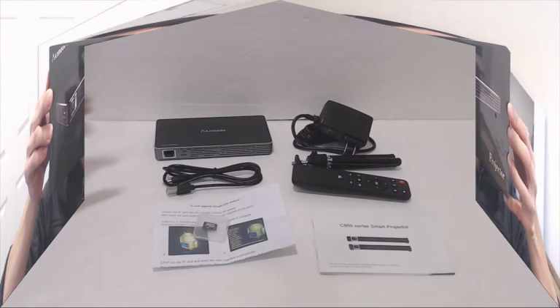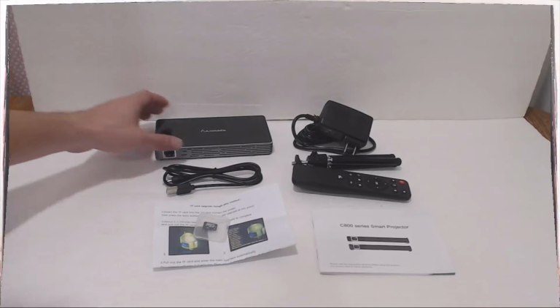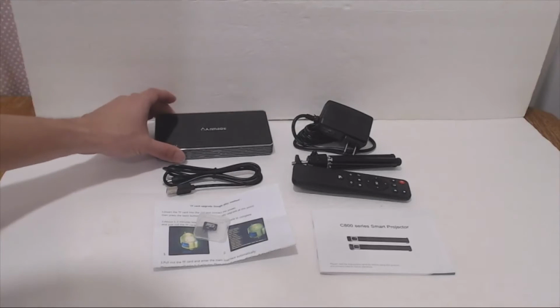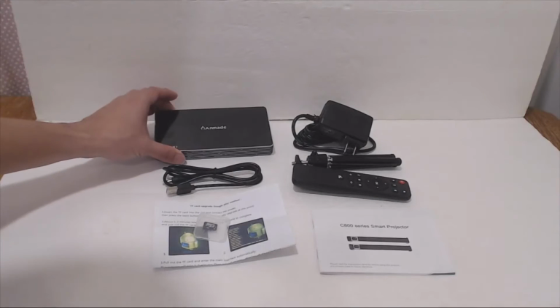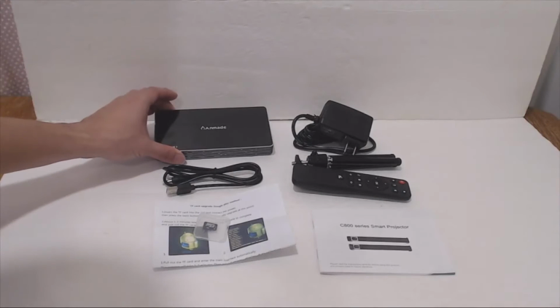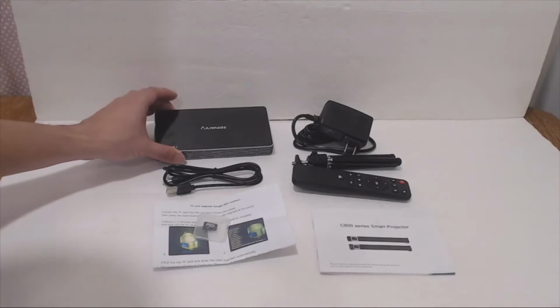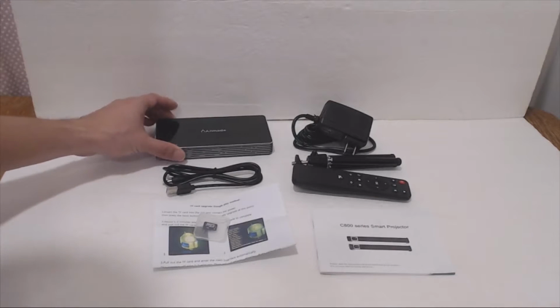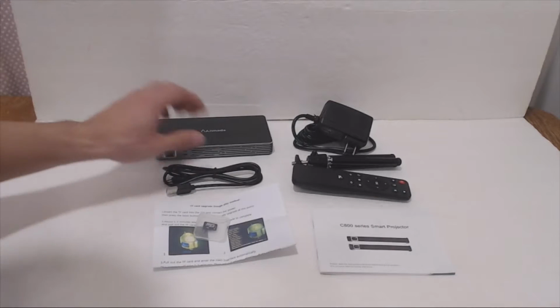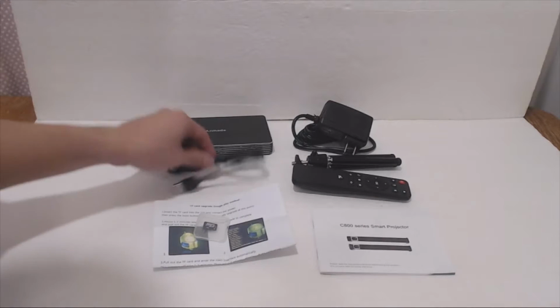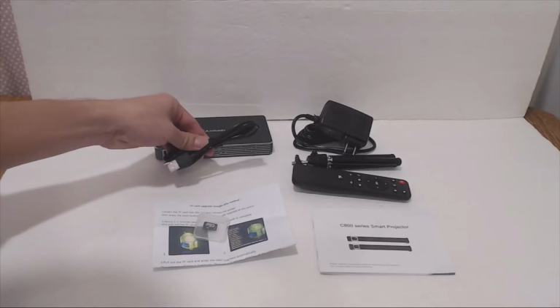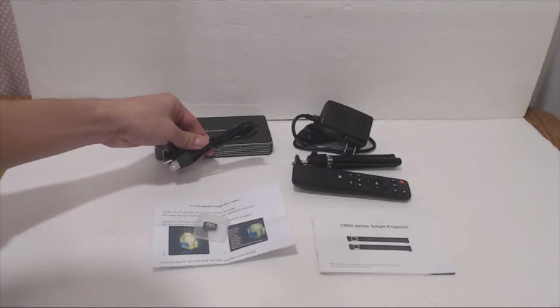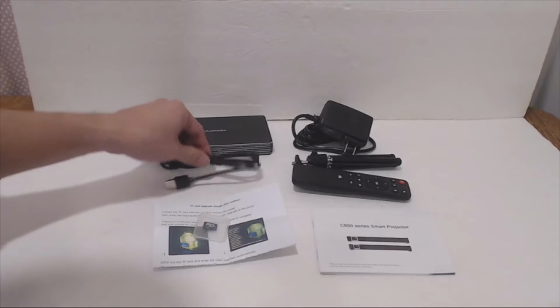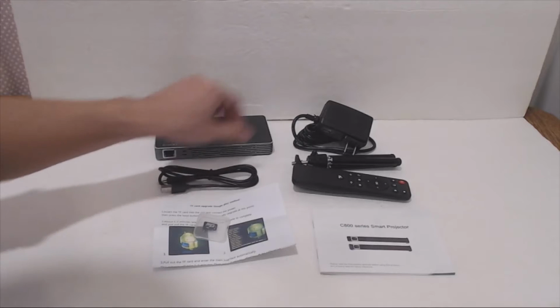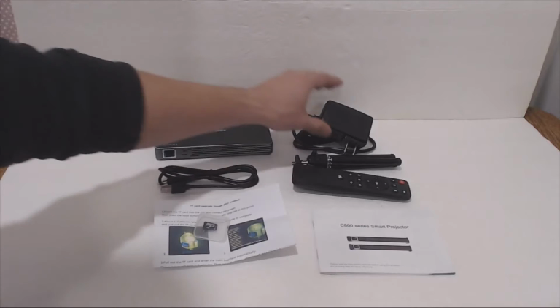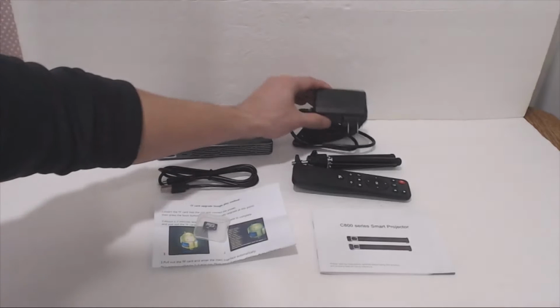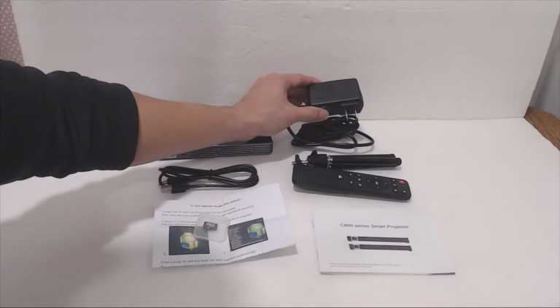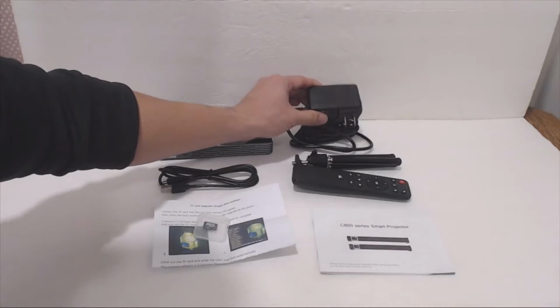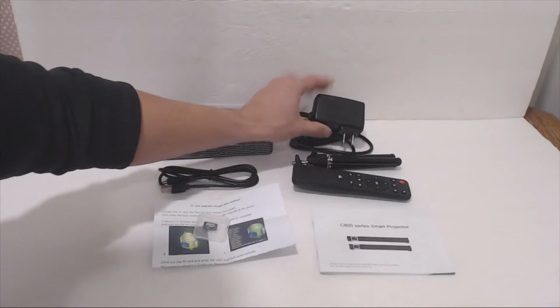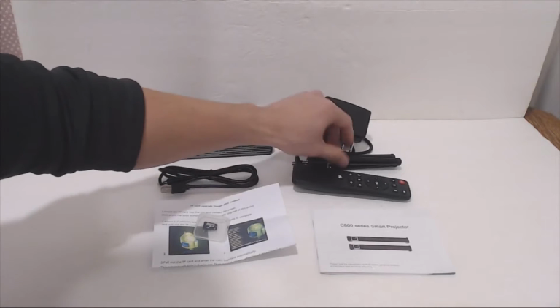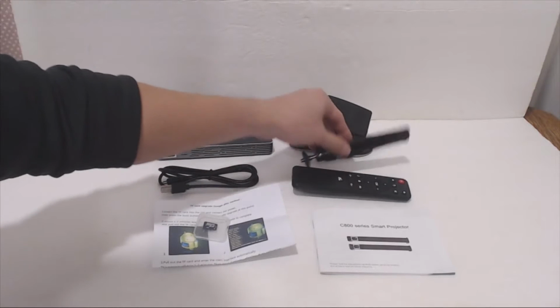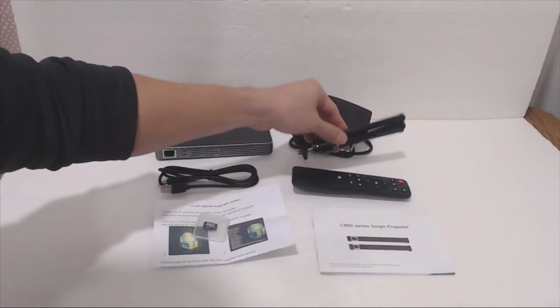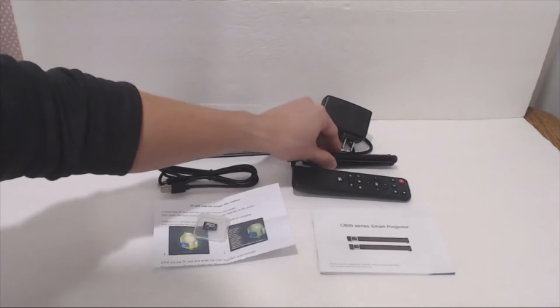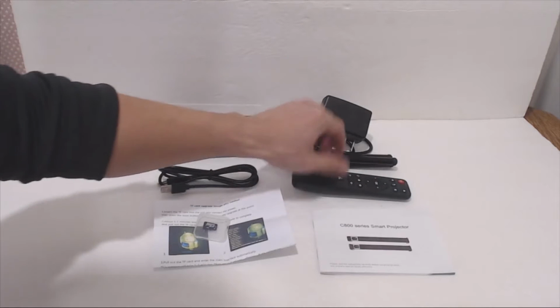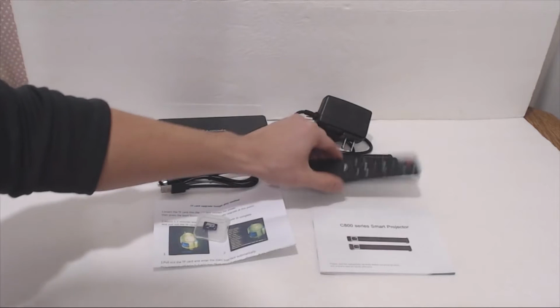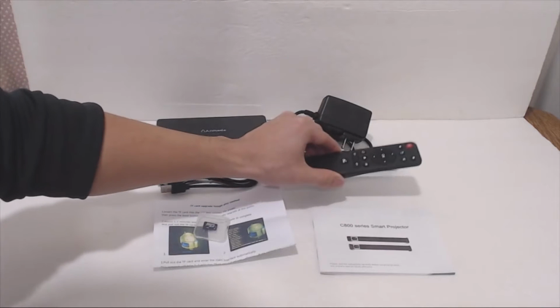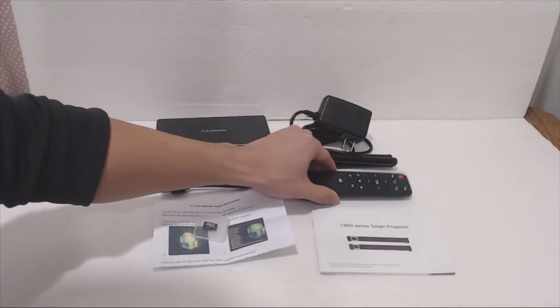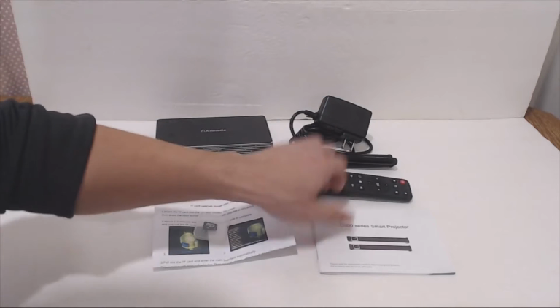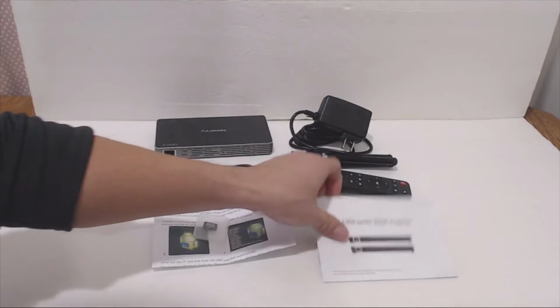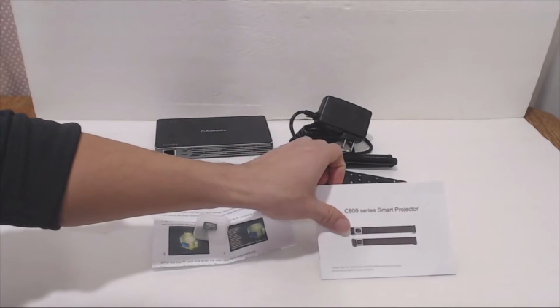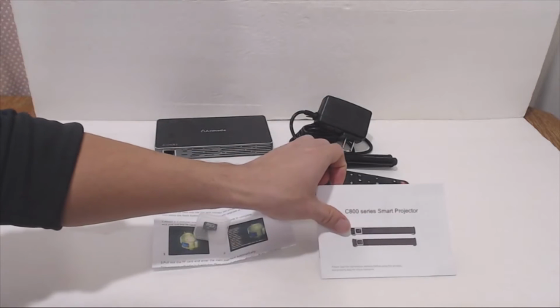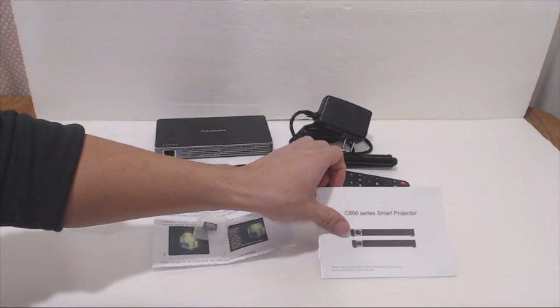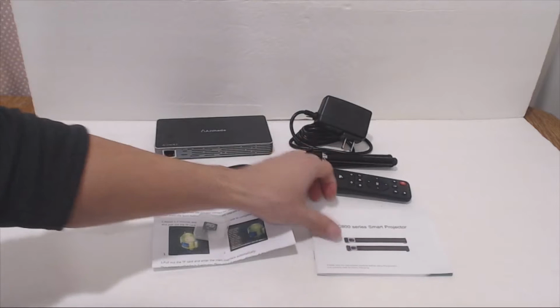You'll receive the Mini DLP Projector, a USB power cable, a wall adapter power cable, a mini tripod, remote control, and an instruction manual.